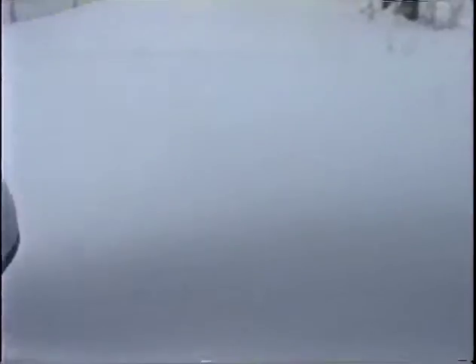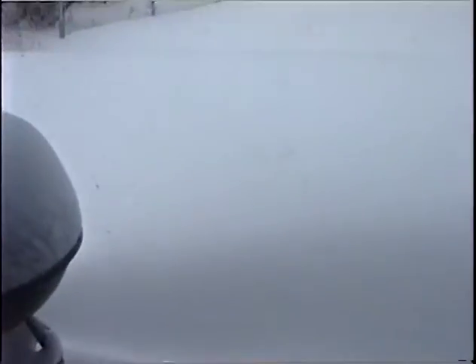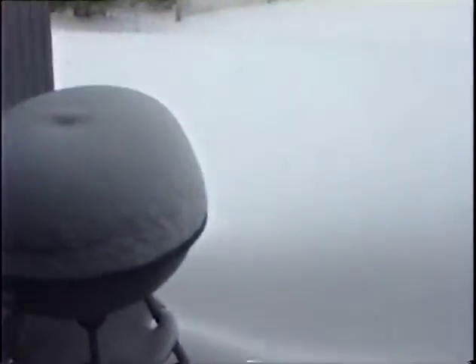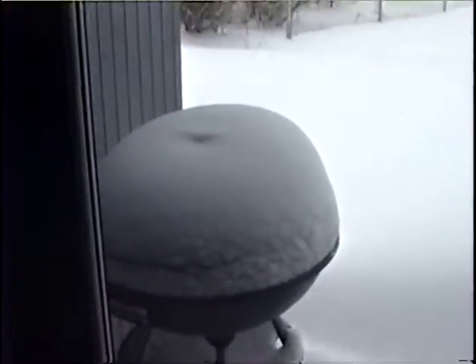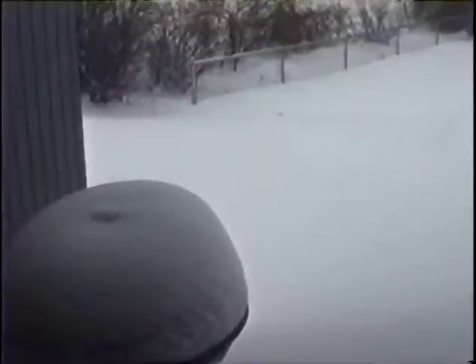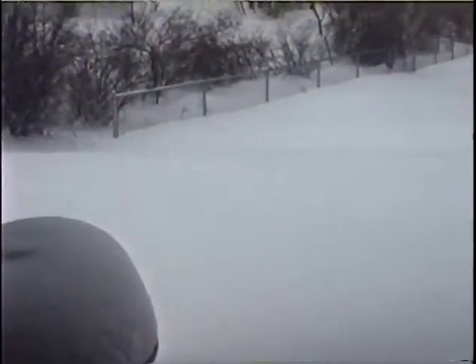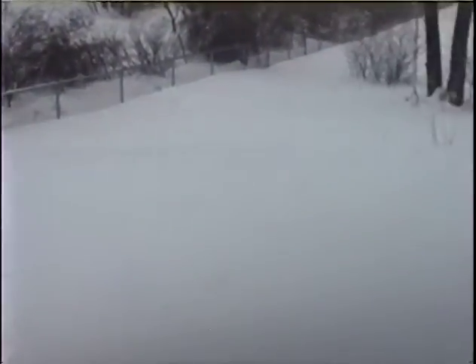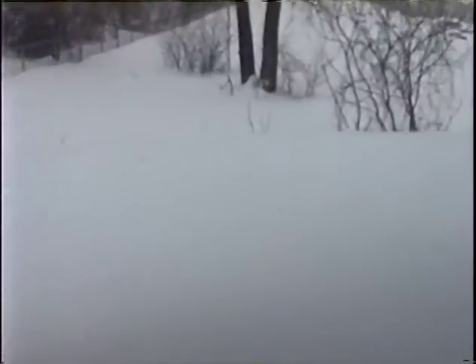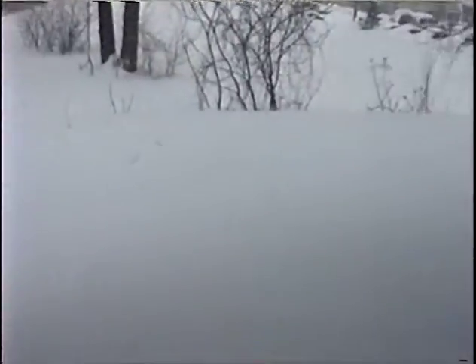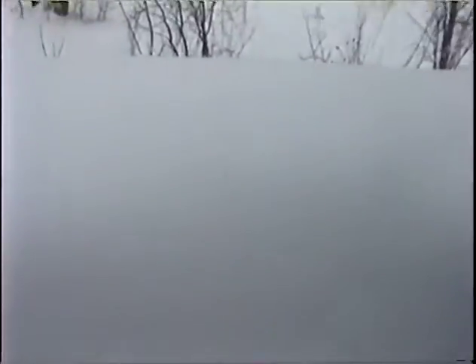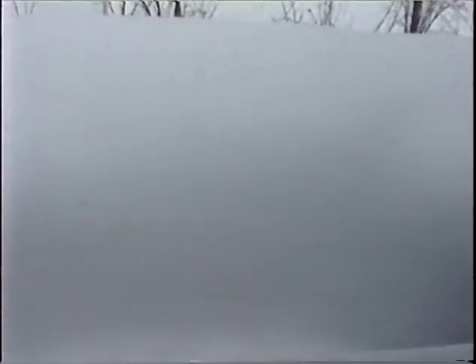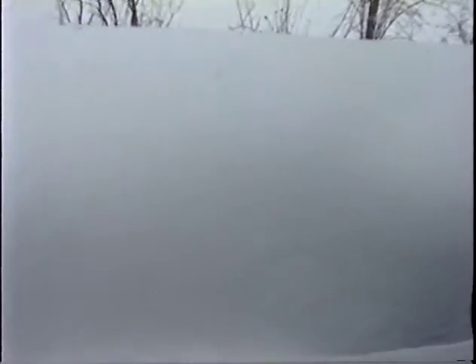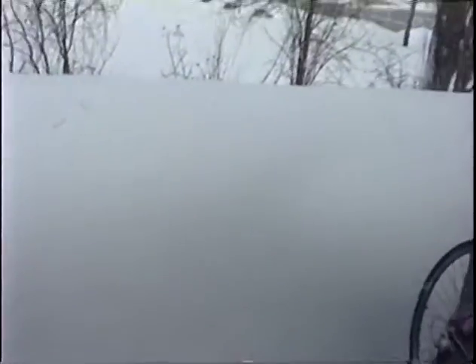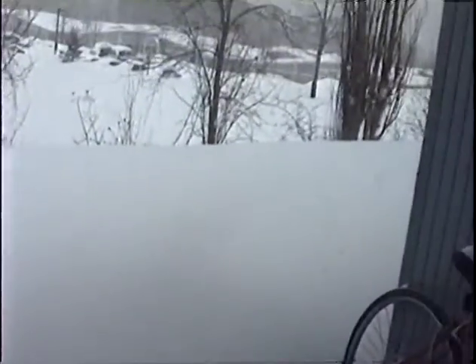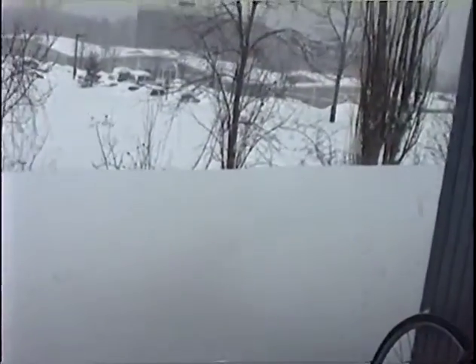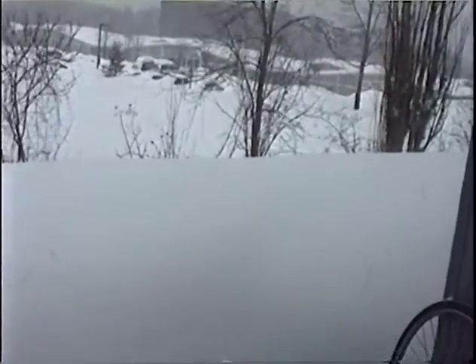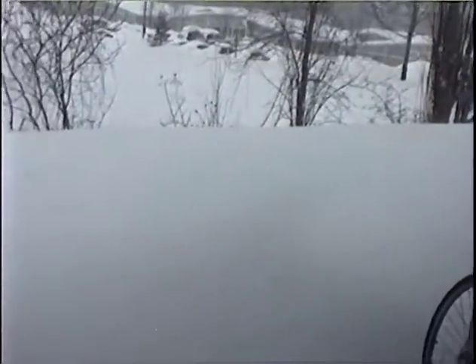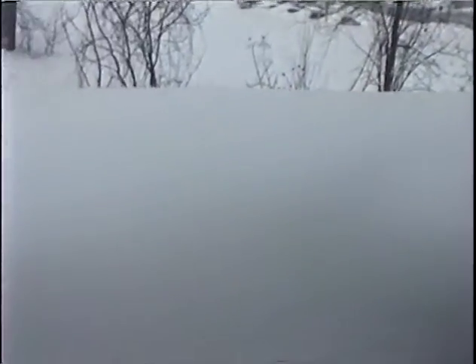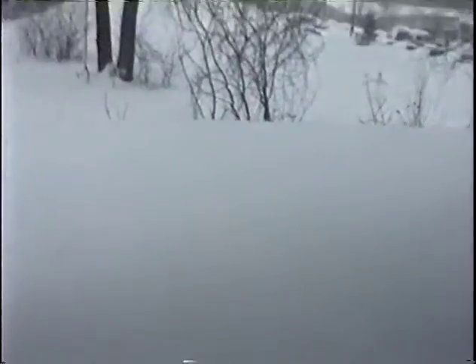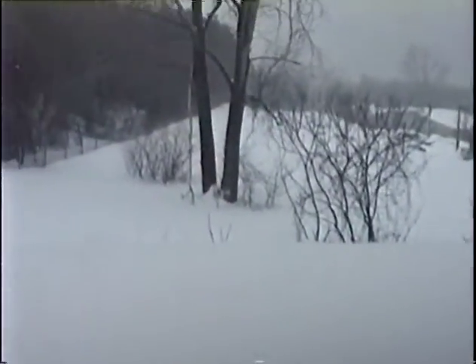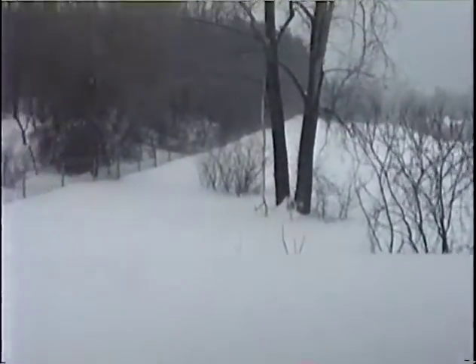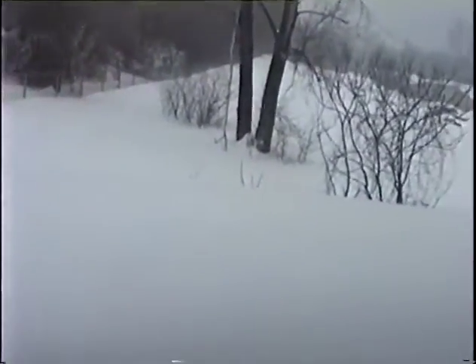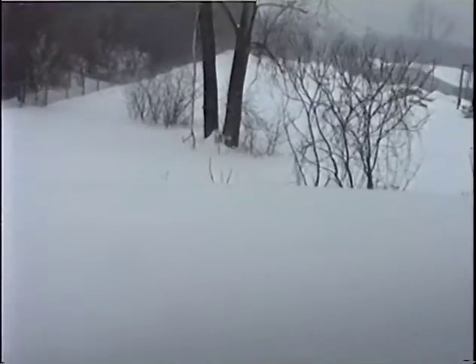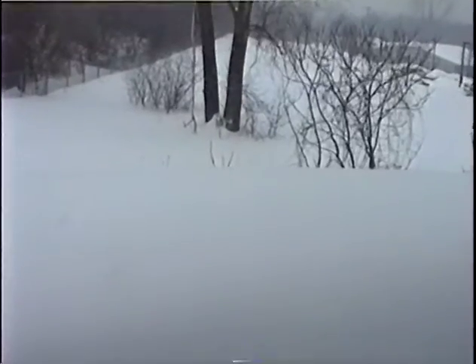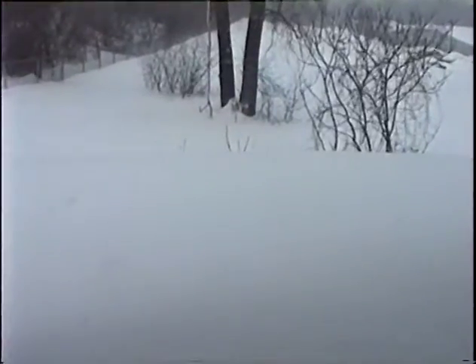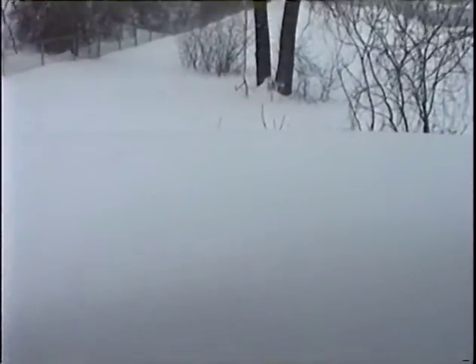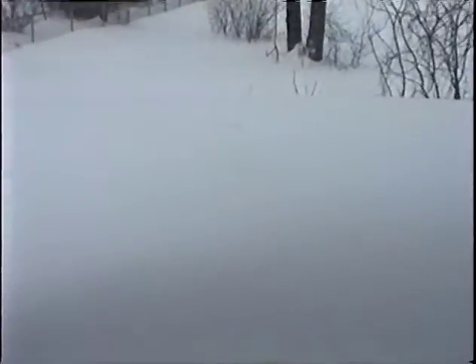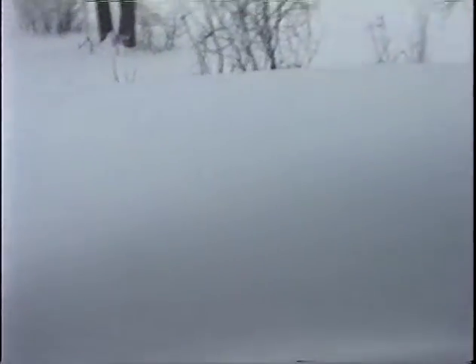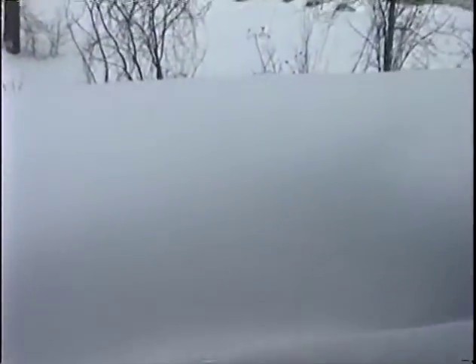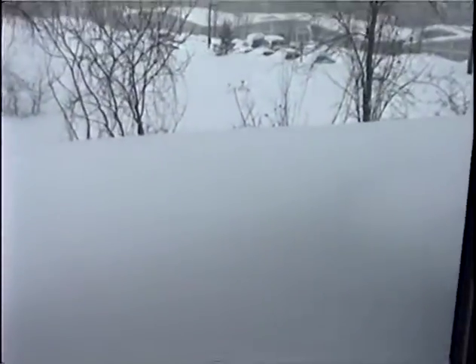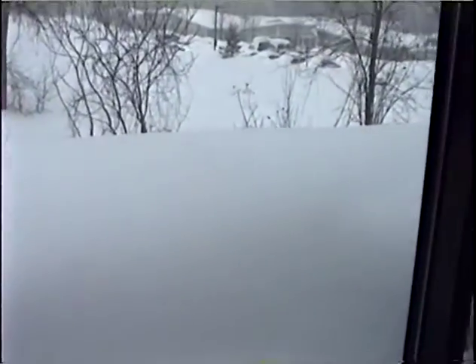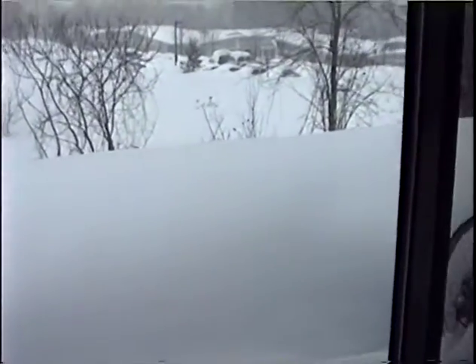Can you see how high it is? It must be about four foot out there, which is really nice isn't it?